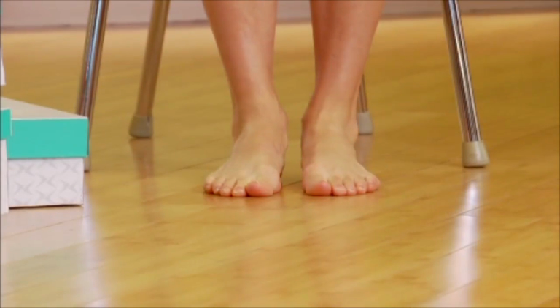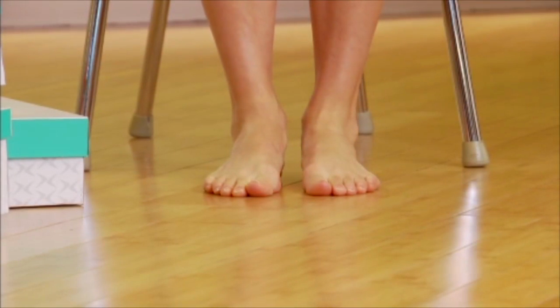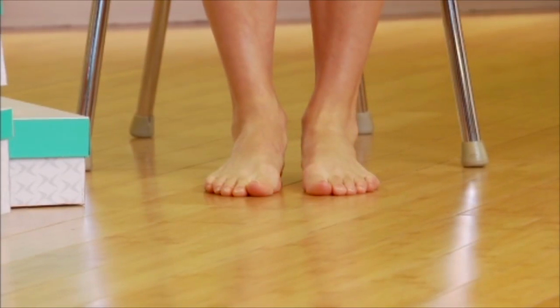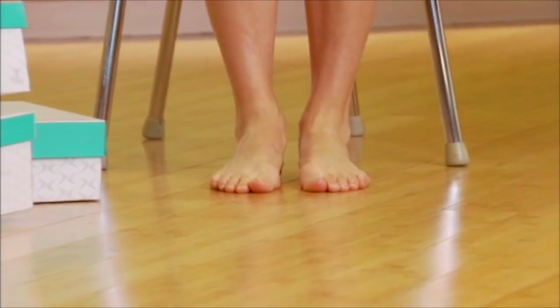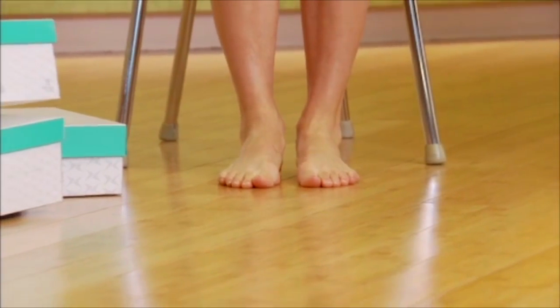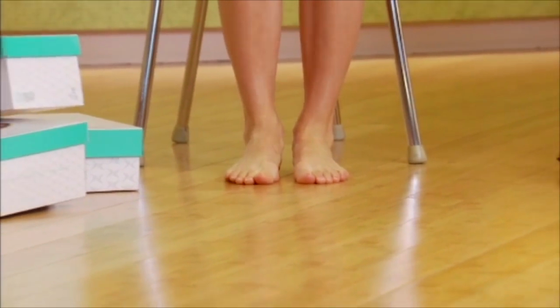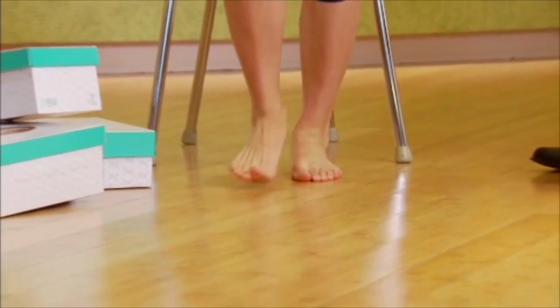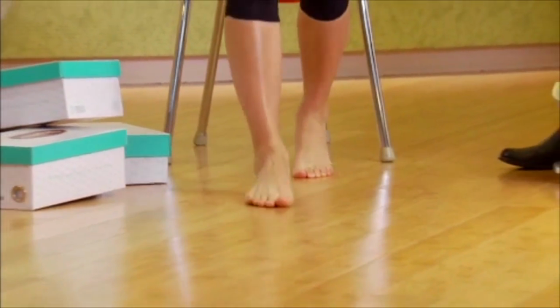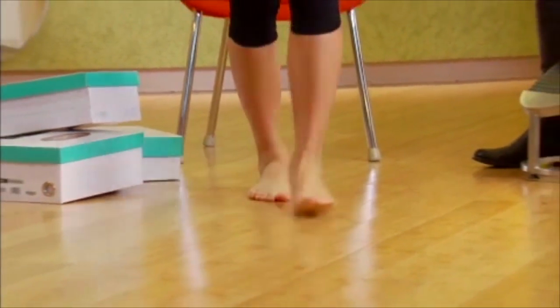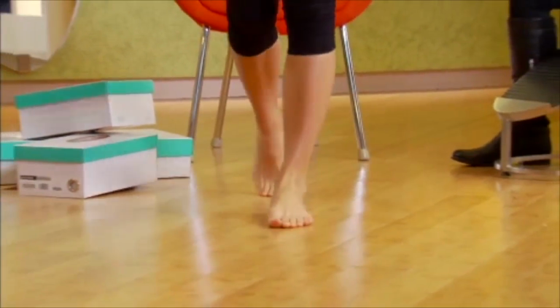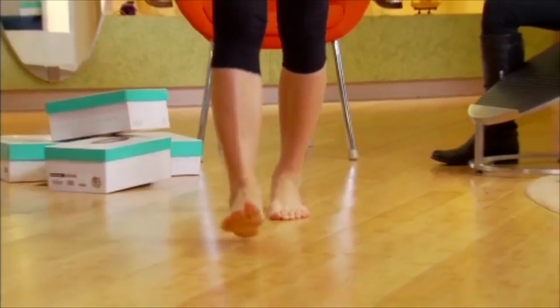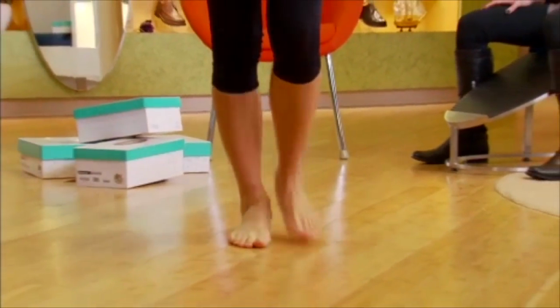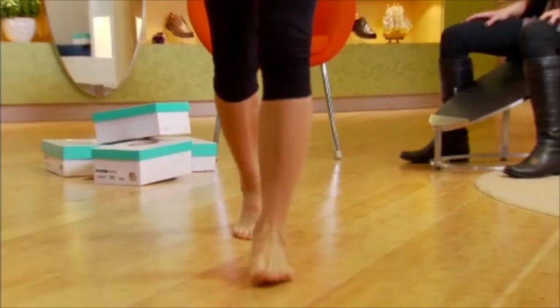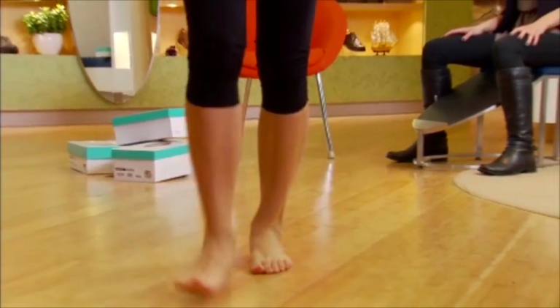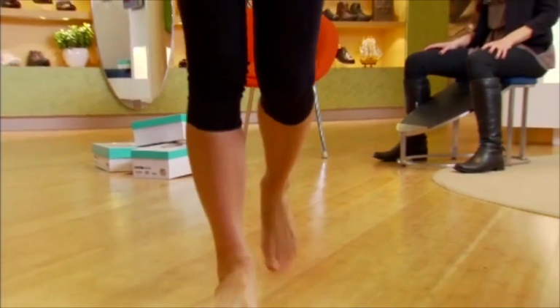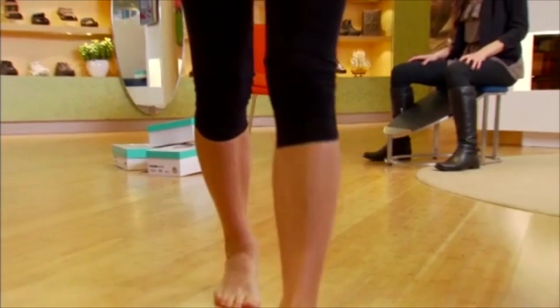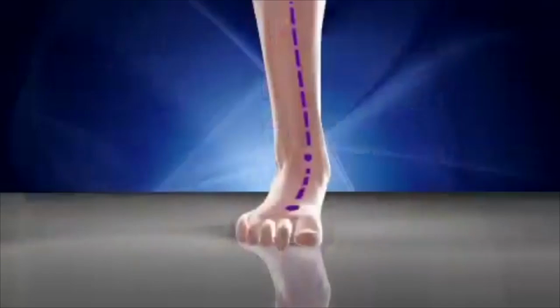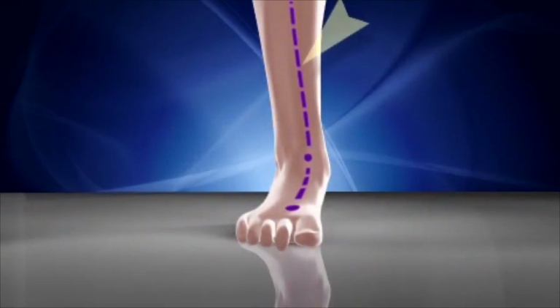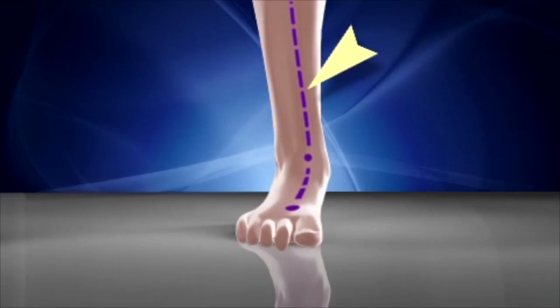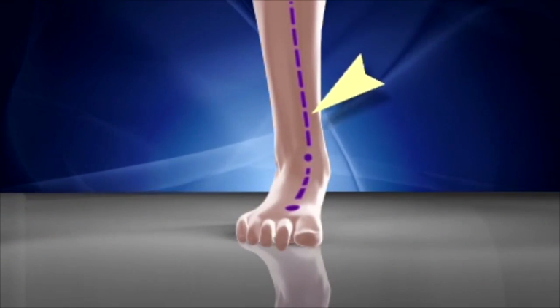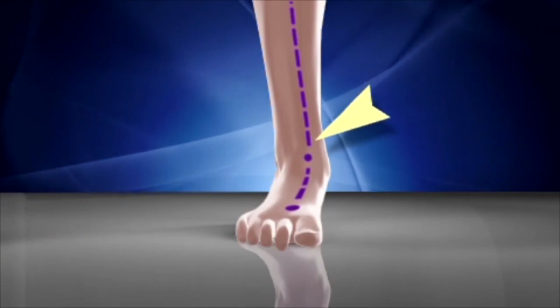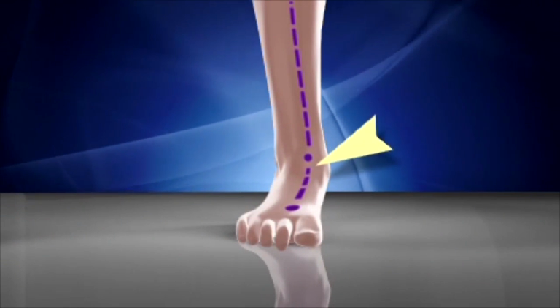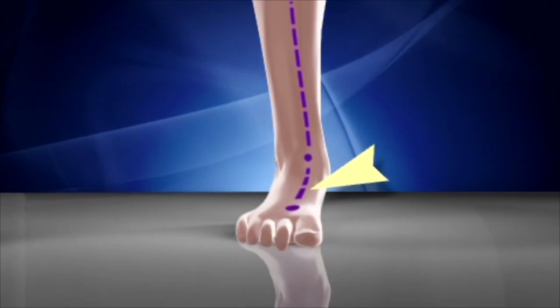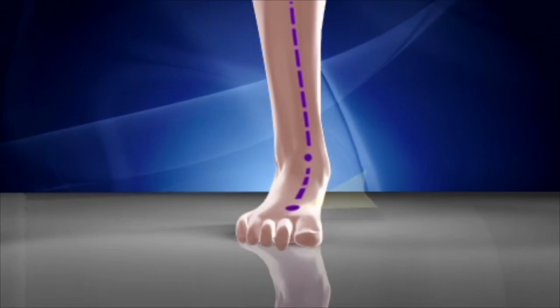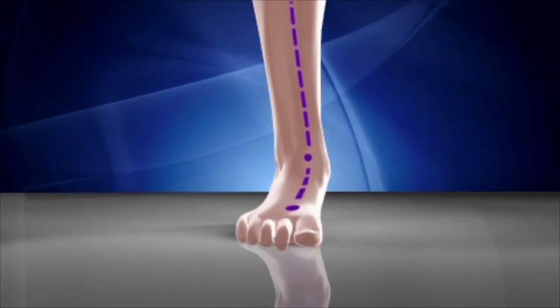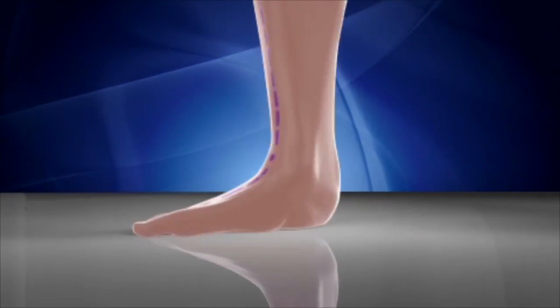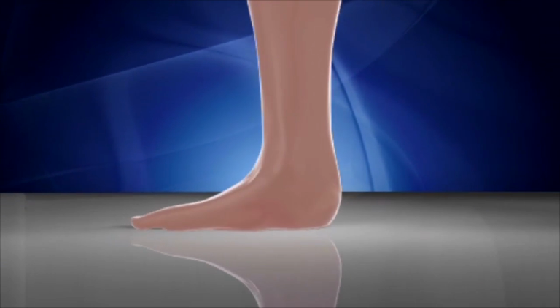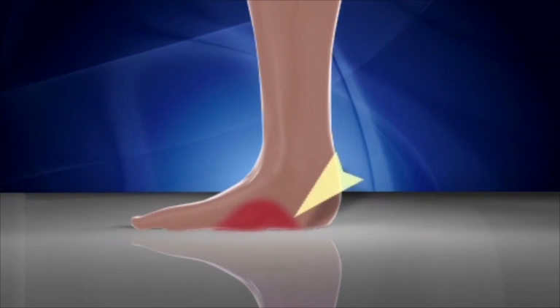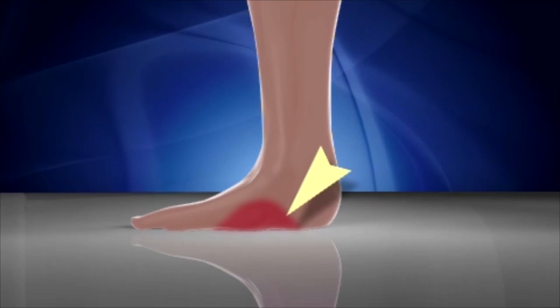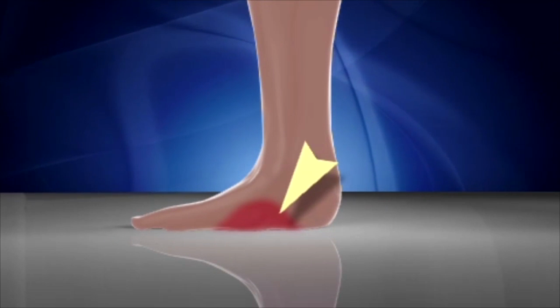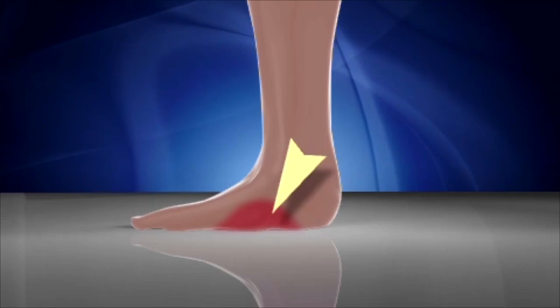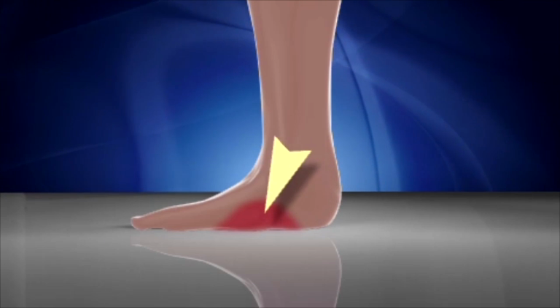Every day, the average person takes 5,000 to 7,000 steps, and most of us have flexible feet that tend to overpronate and make us susceptible to many common foot problems, including arch pain and heel pain.